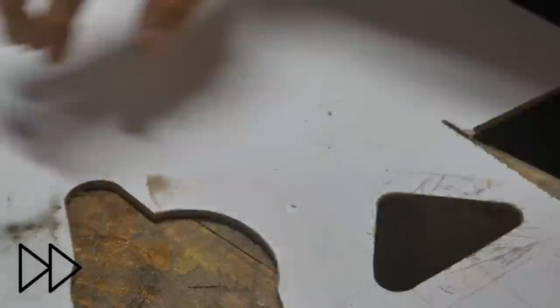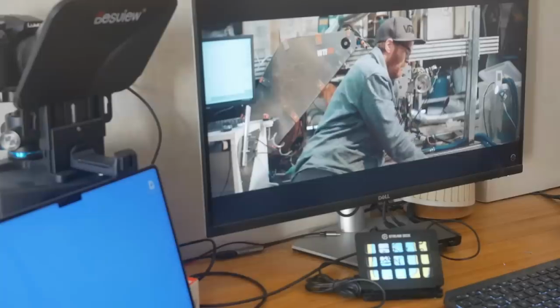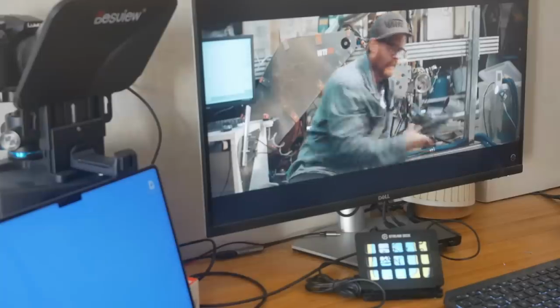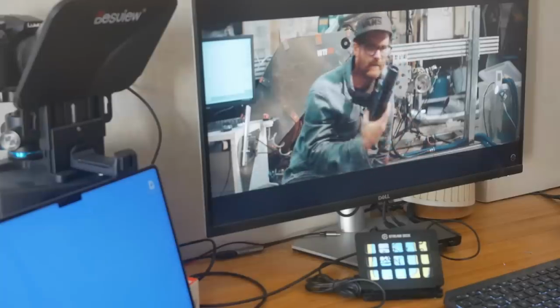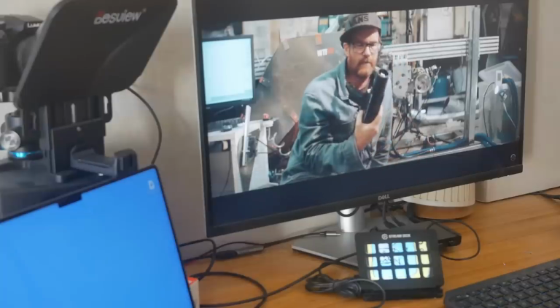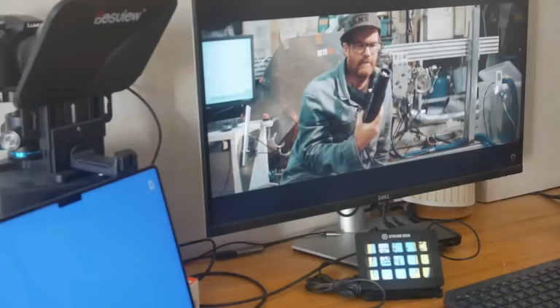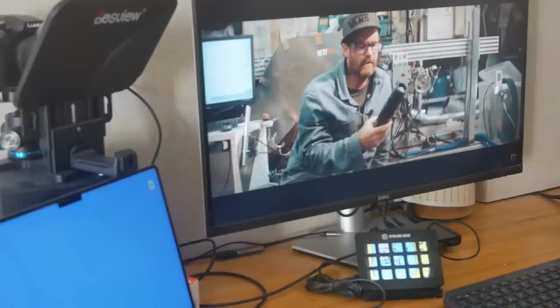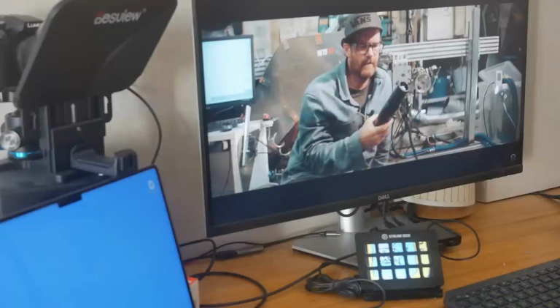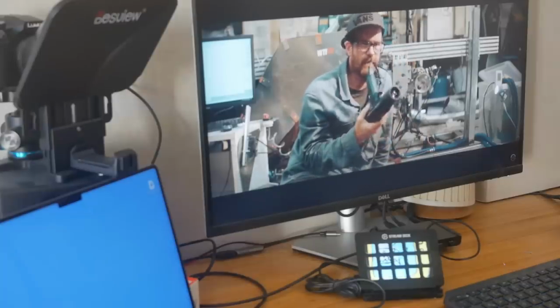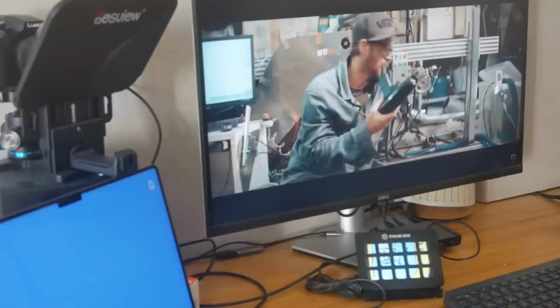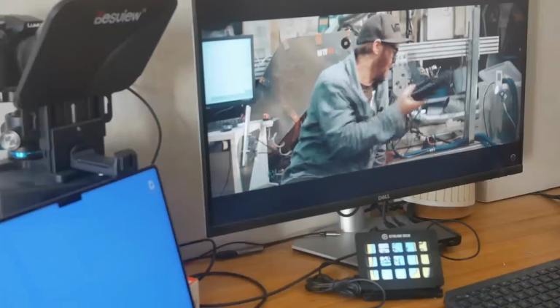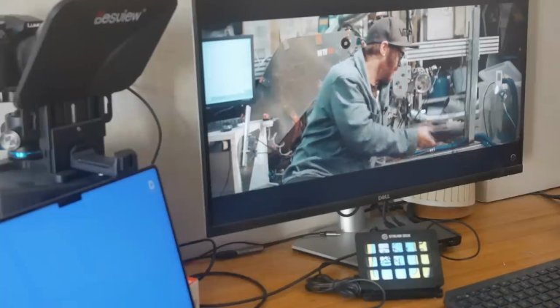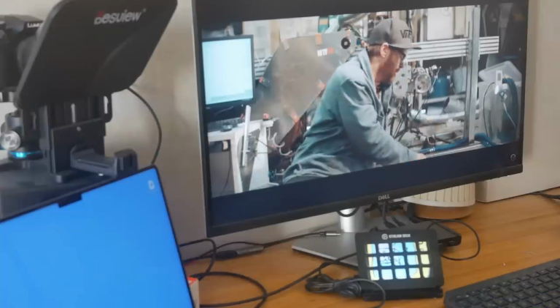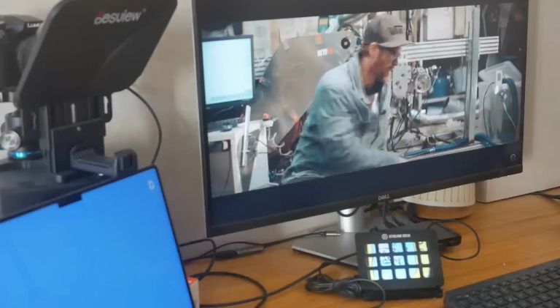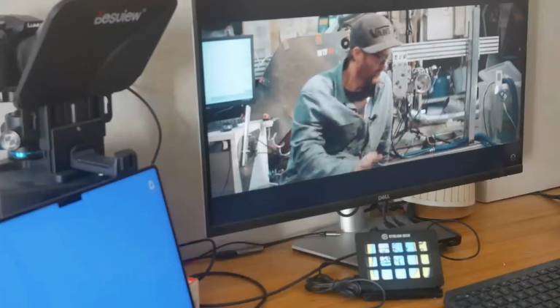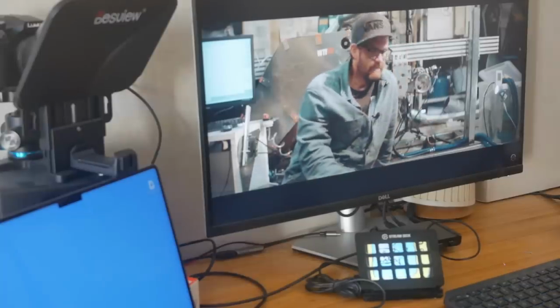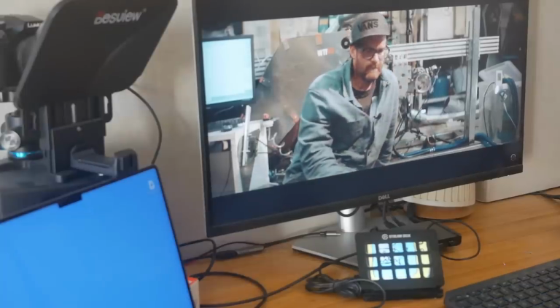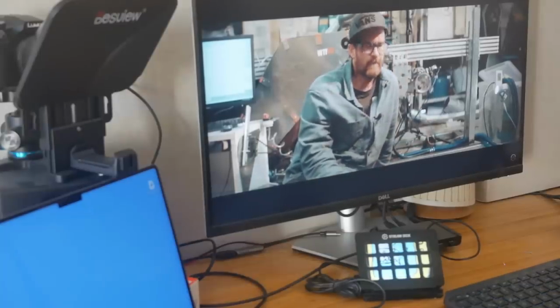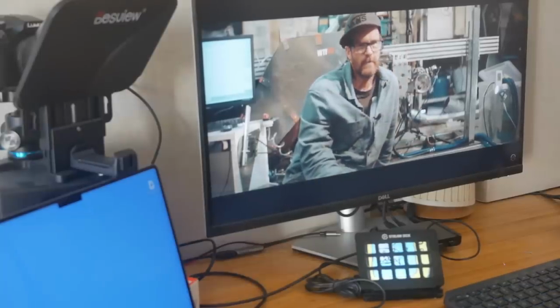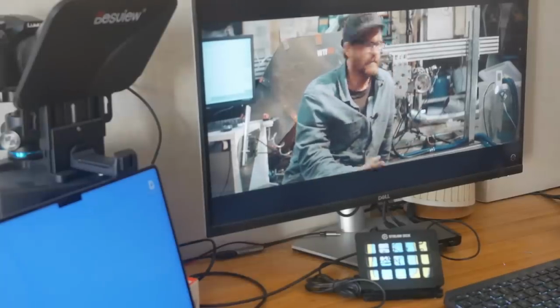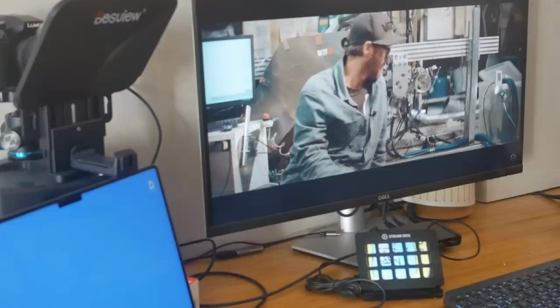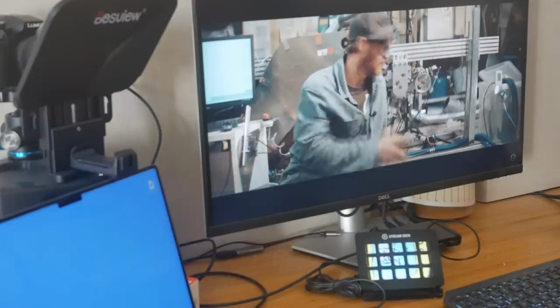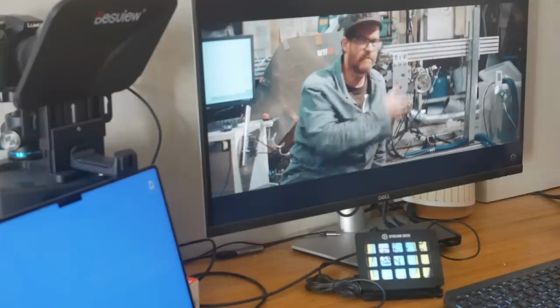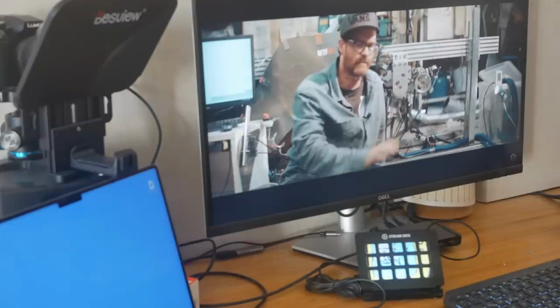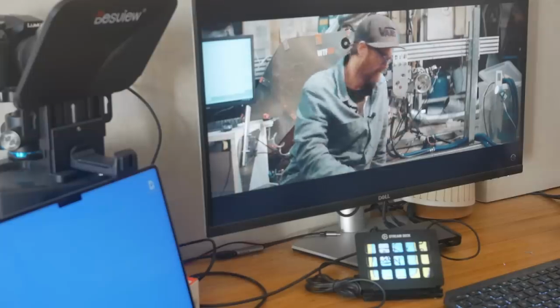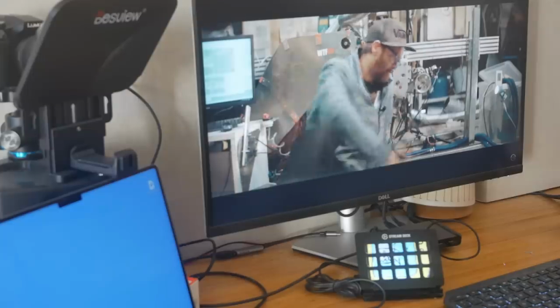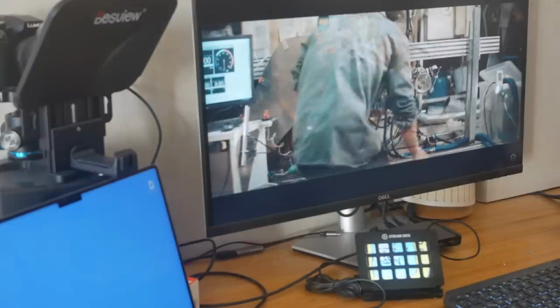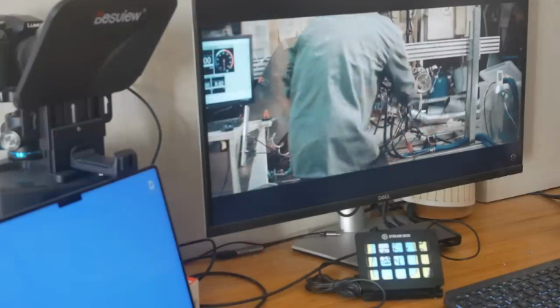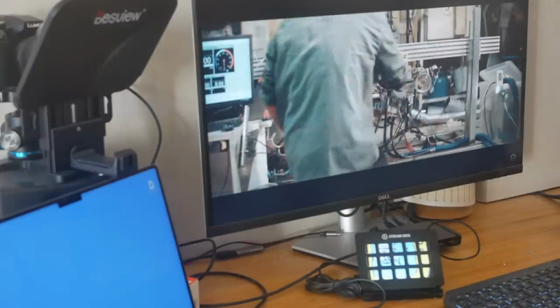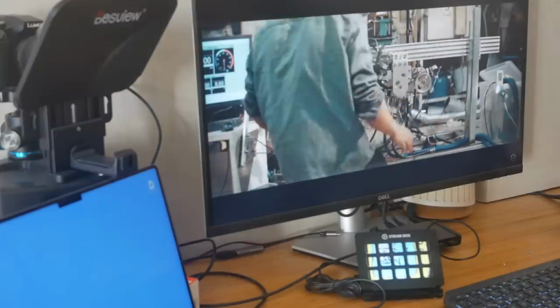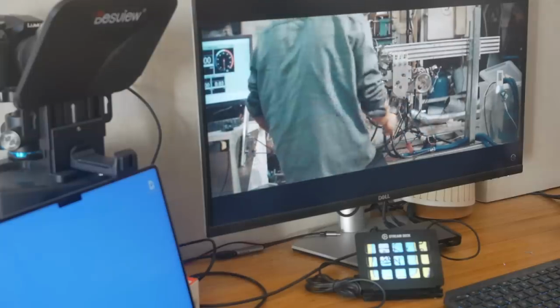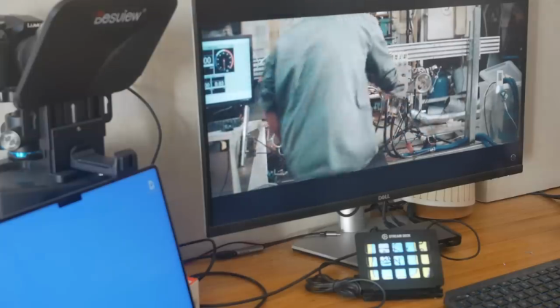So there I was, just minding my own business, working hard on my YouTube stuff, when my wife came in and said she thought the washing machine had died. I said, 'Oh yeah? What's its fault code?' She said it's F21.